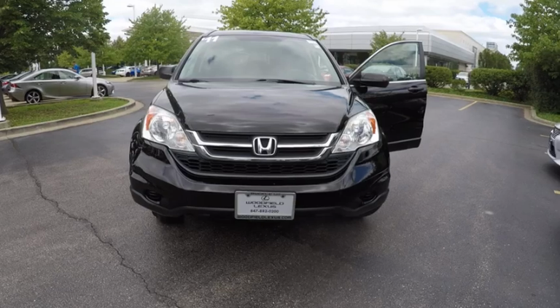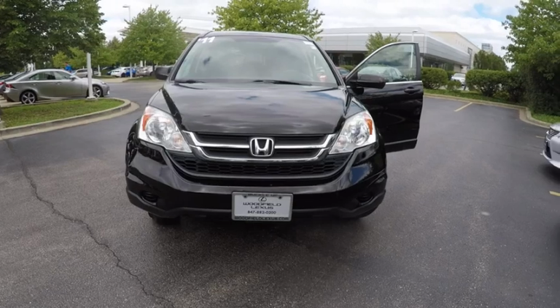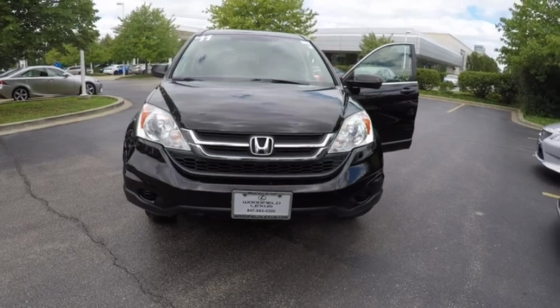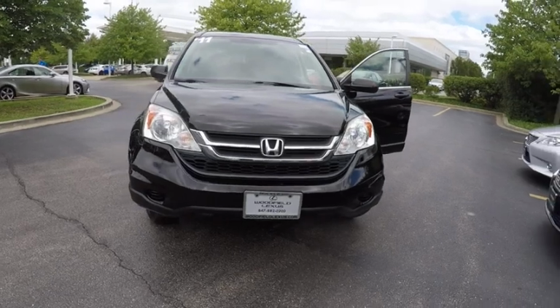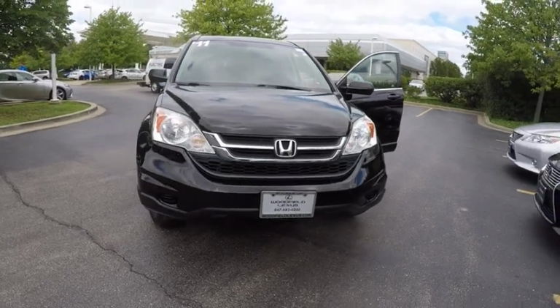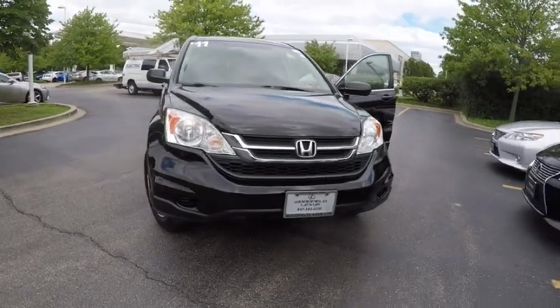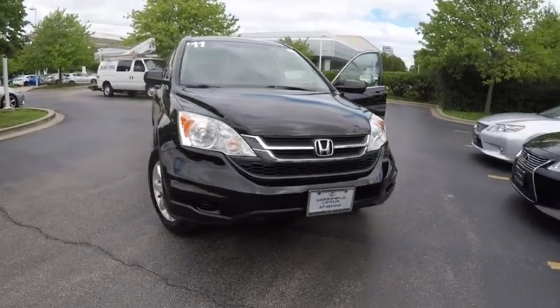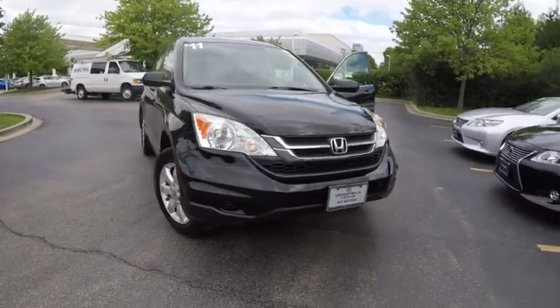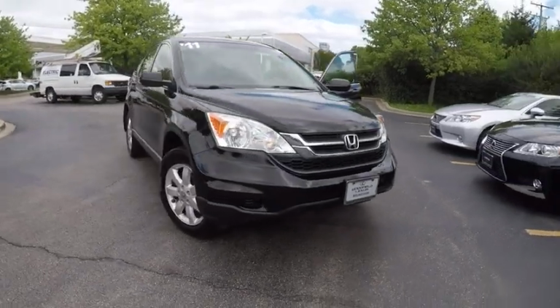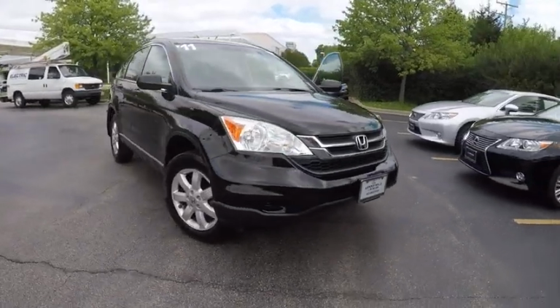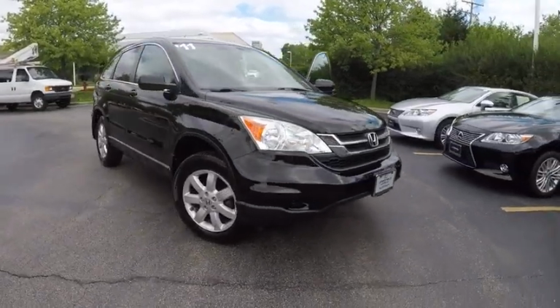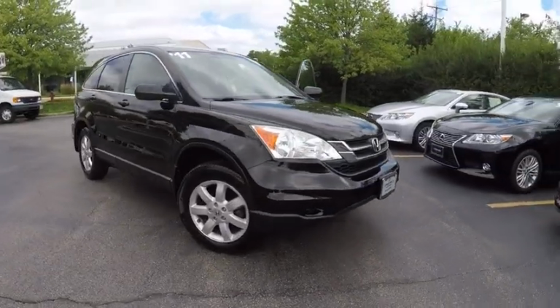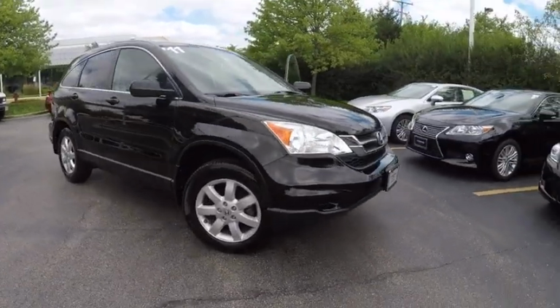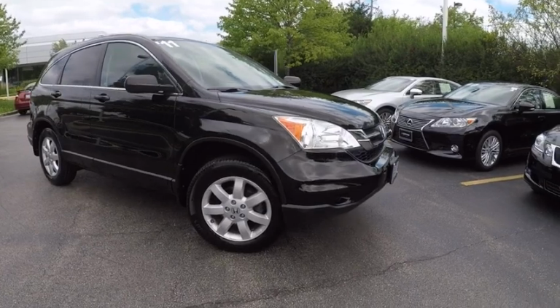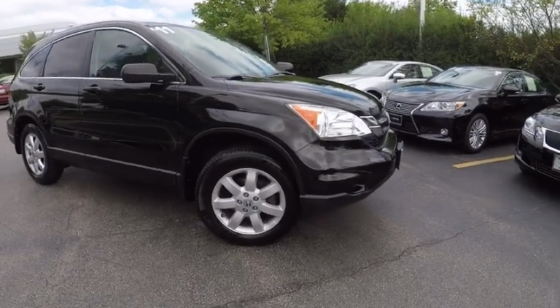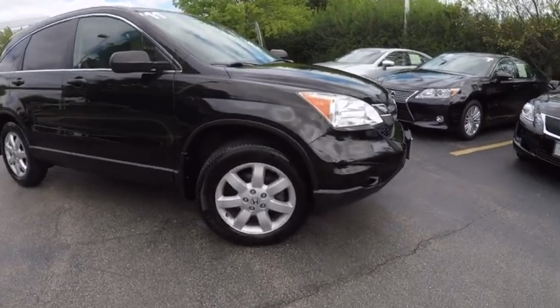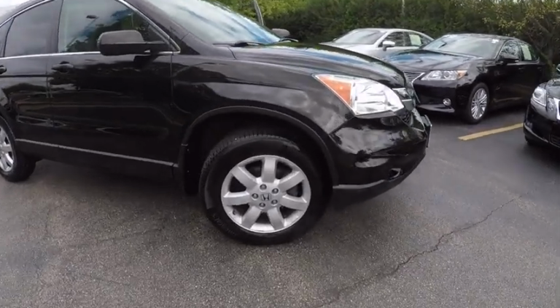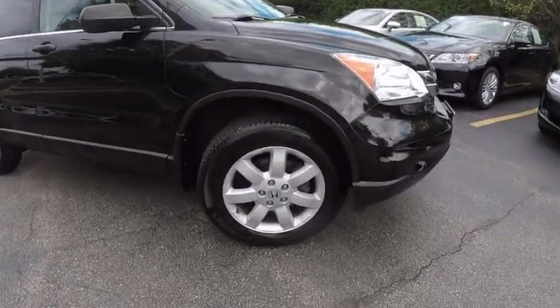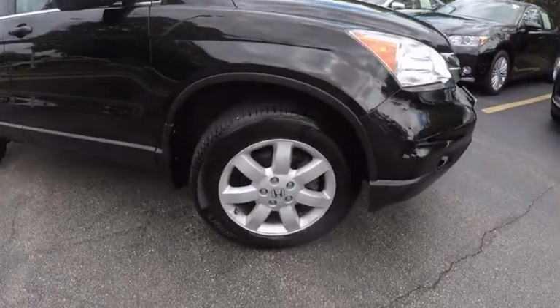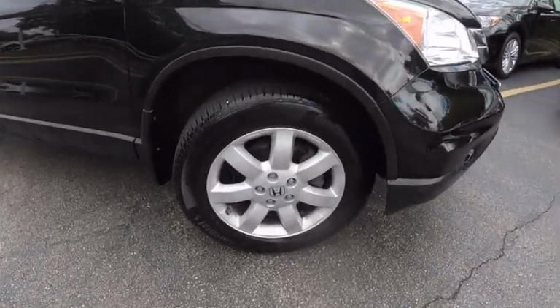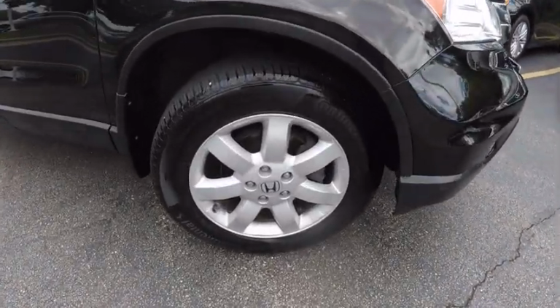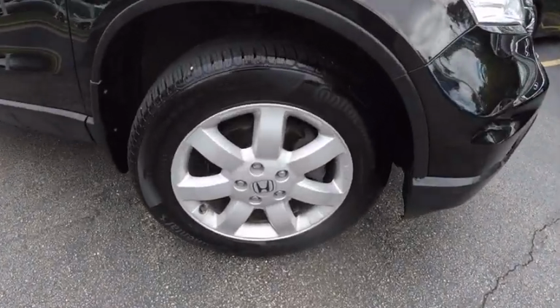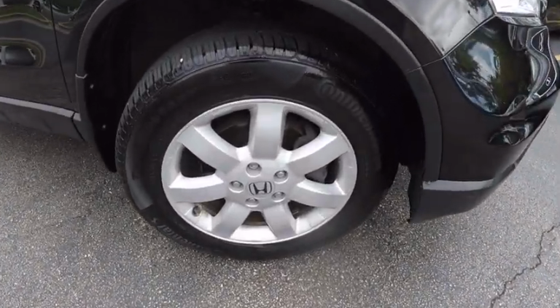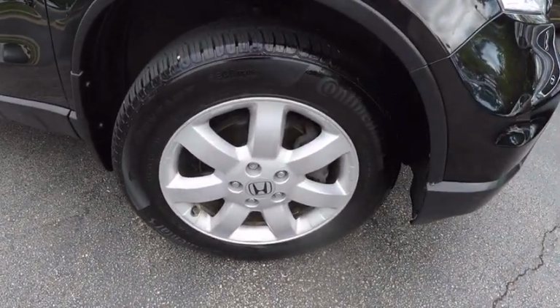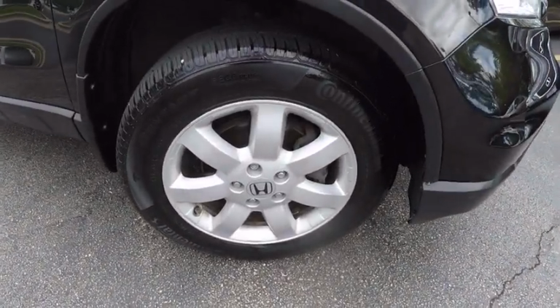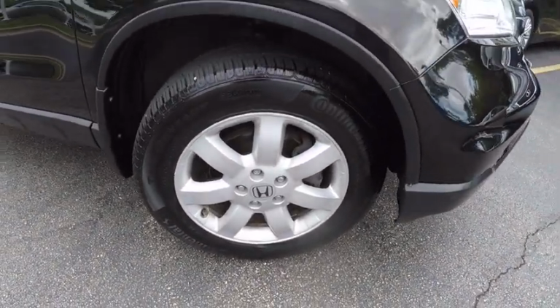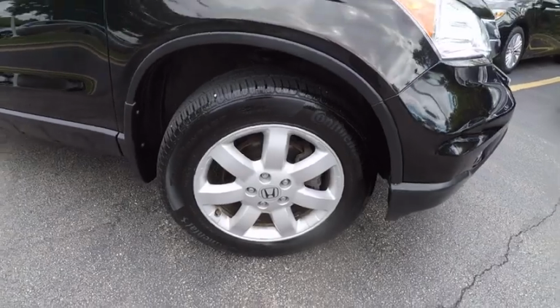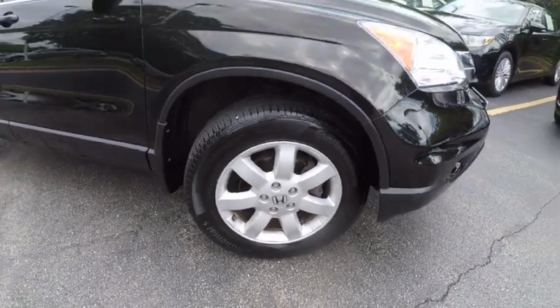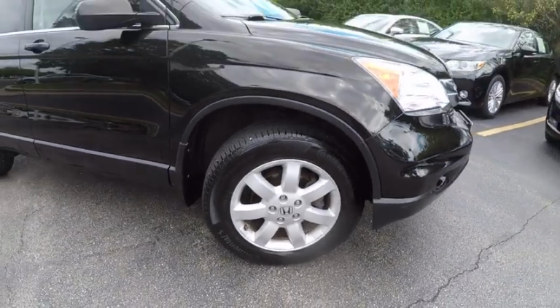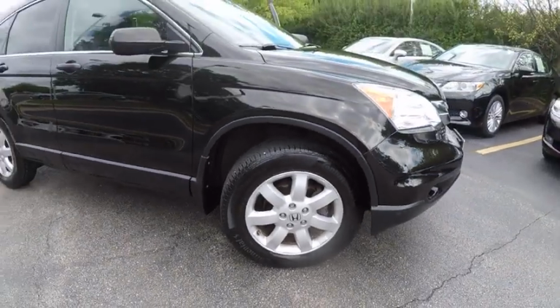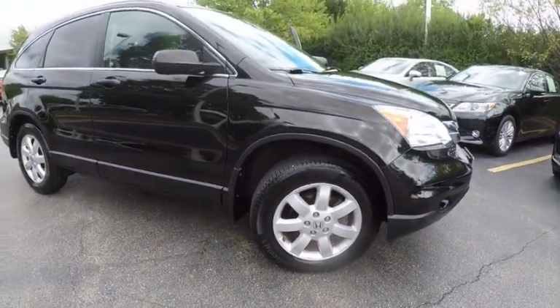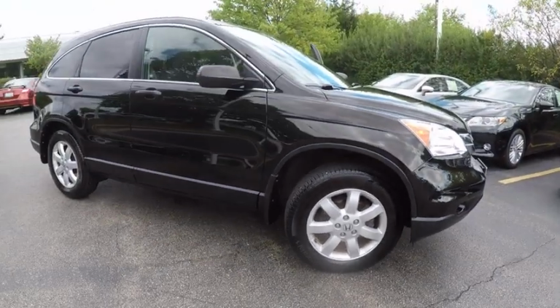The 2011 CR-V — a top recommended vehicle because of its car-like driving manners, good value, cool technology, and comfy interior, and is priced below $15,000.